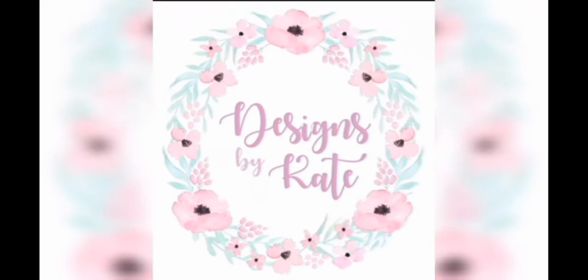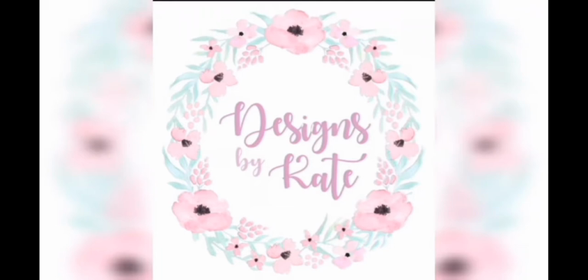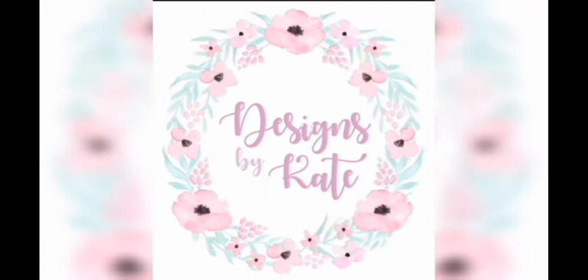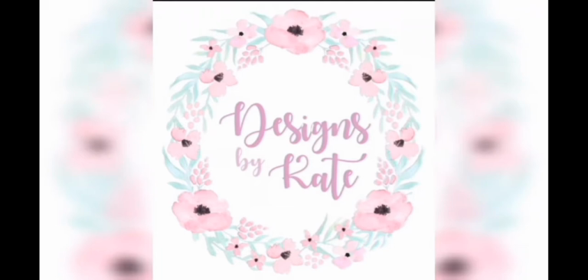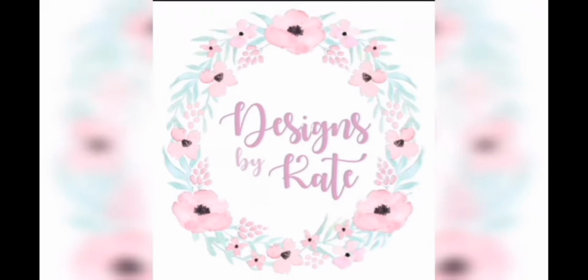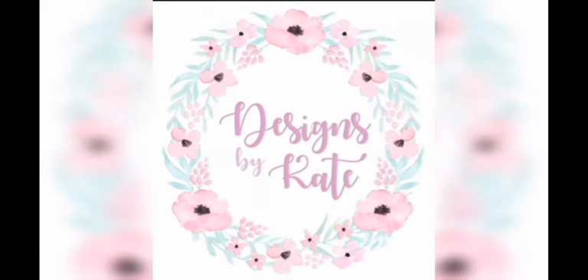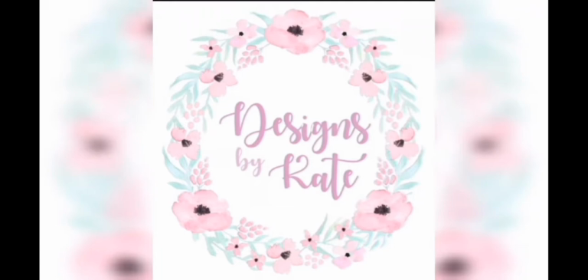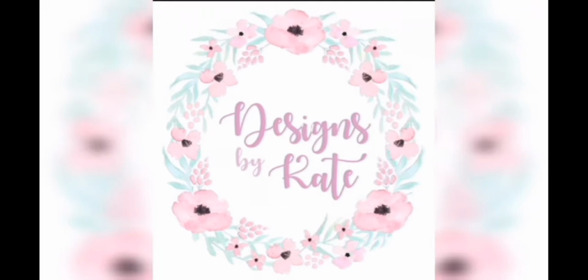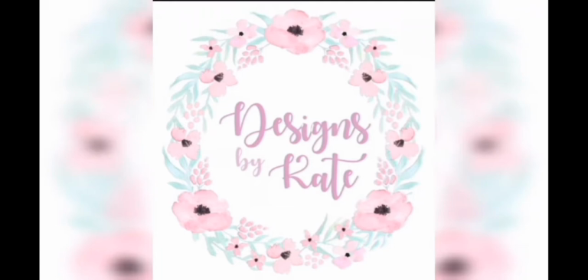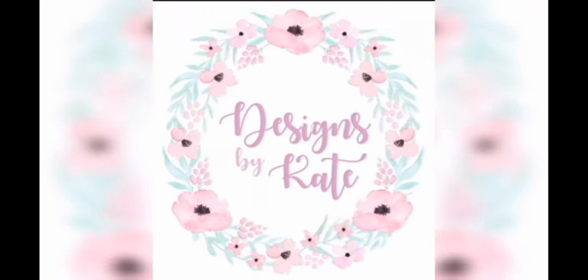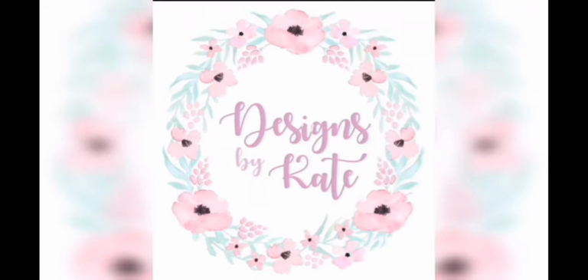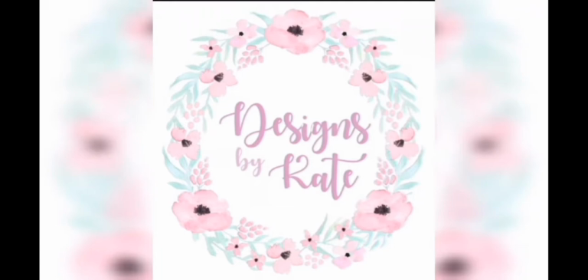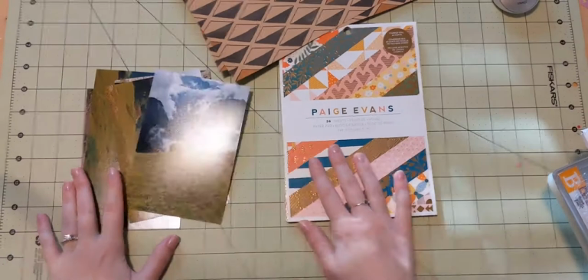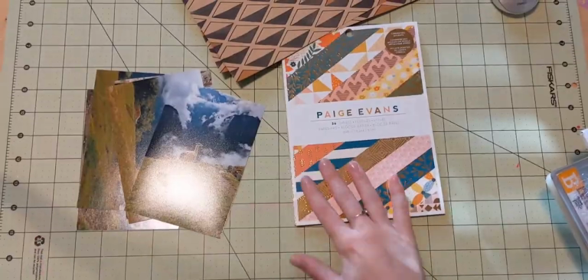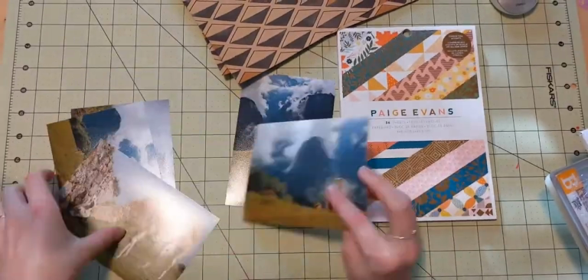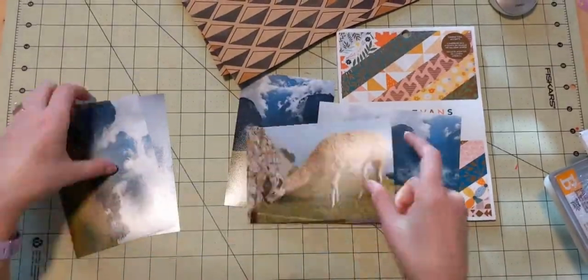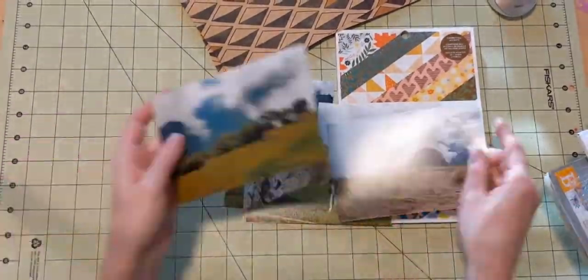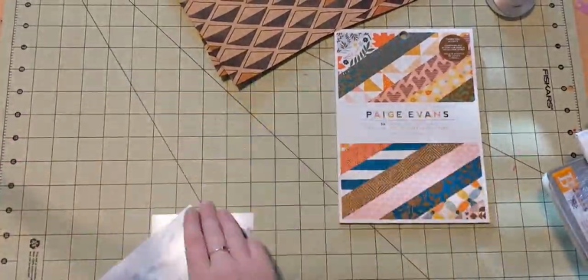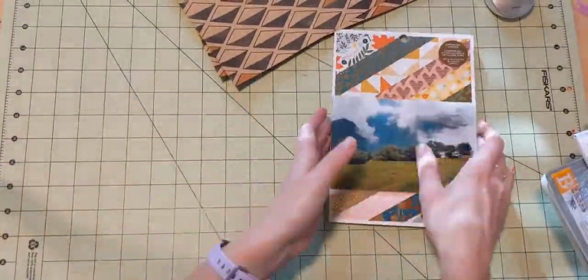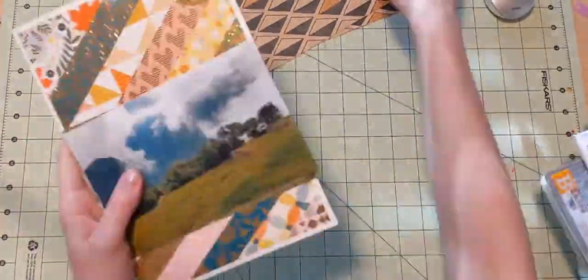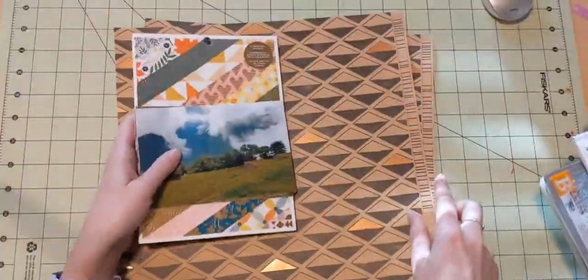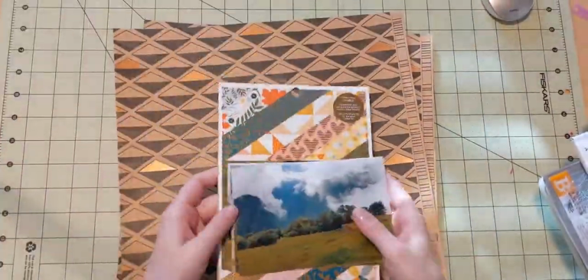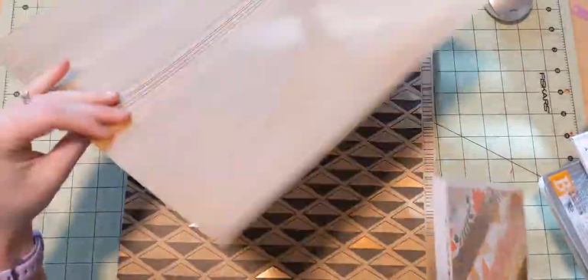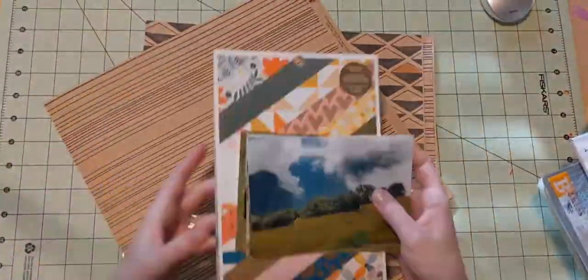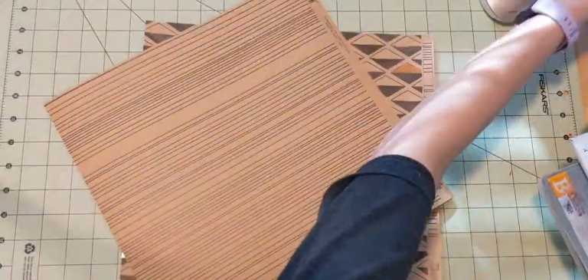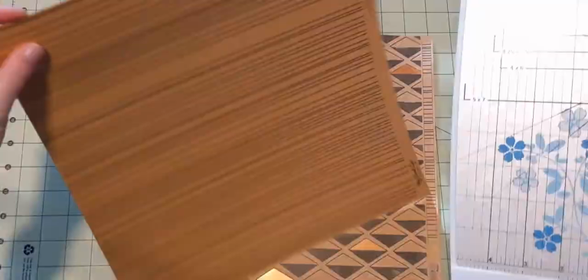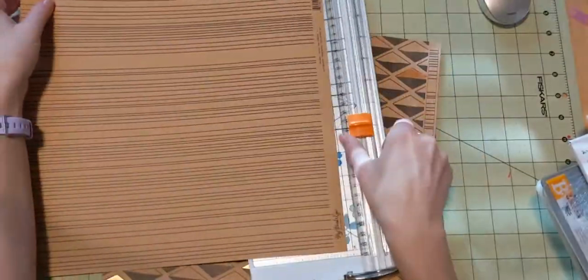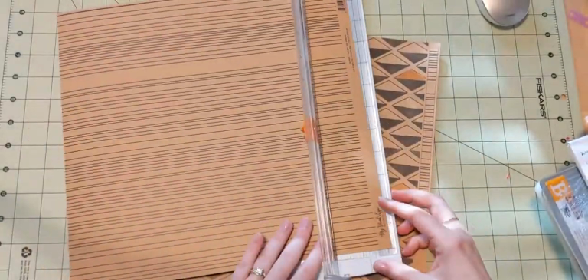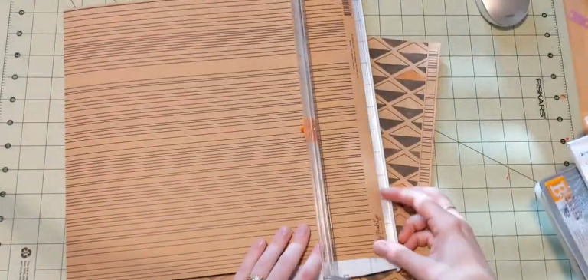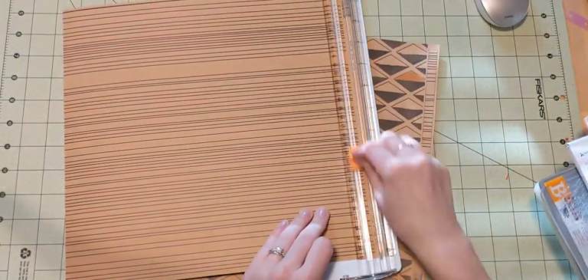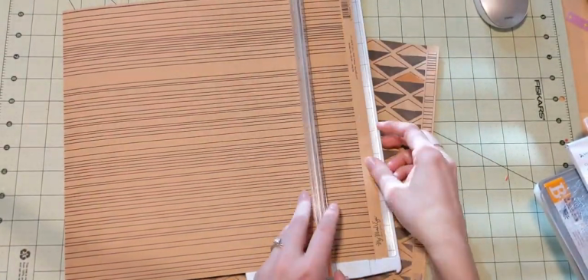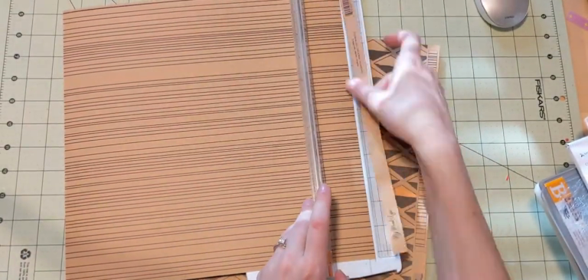Hi everyone, Katie here. Welcome back to another layout video. Today I have some more pictures from our trip to Peru. We are starting to get toward the end of them. These are from Machu Picchu.